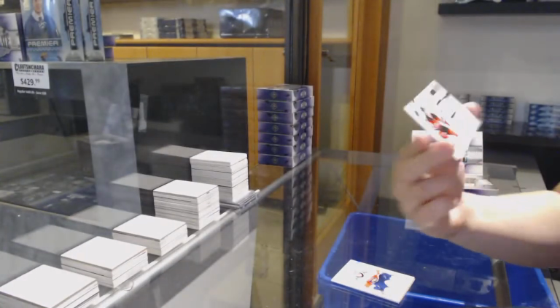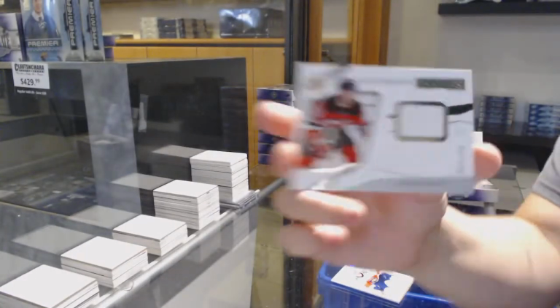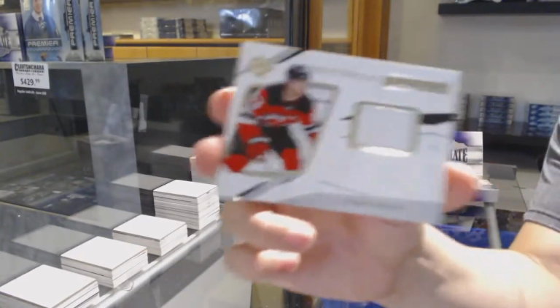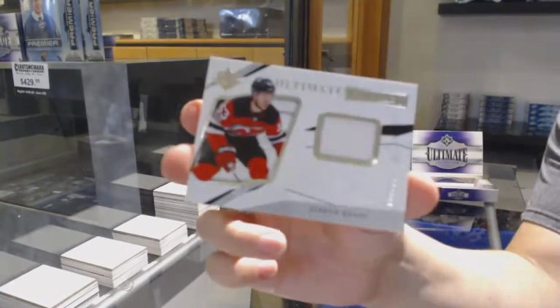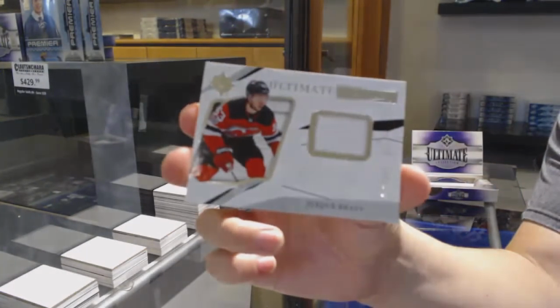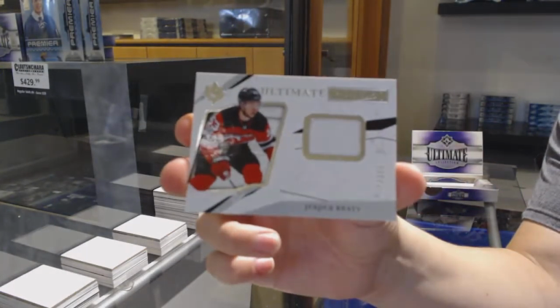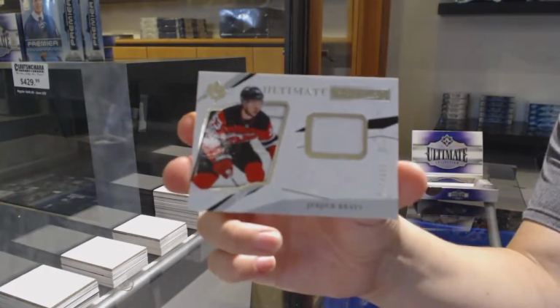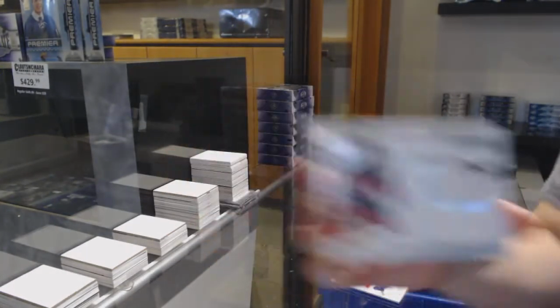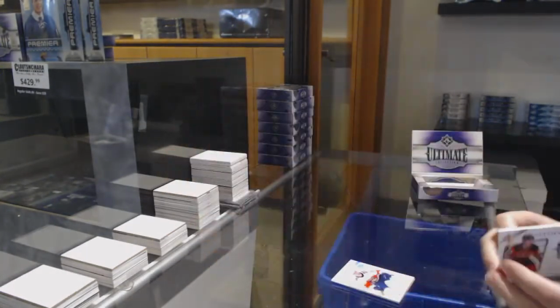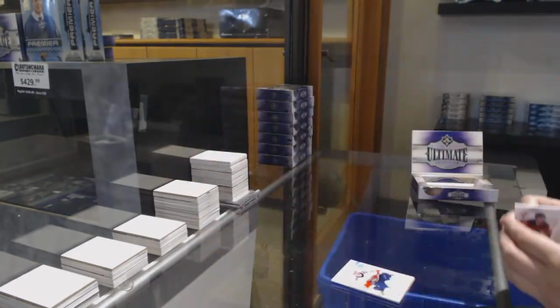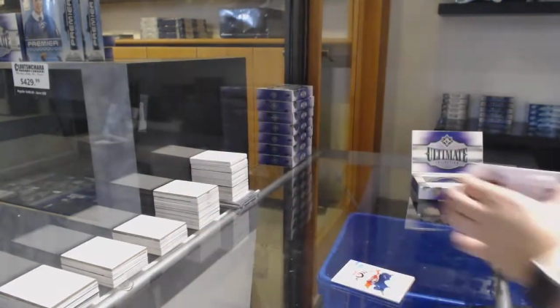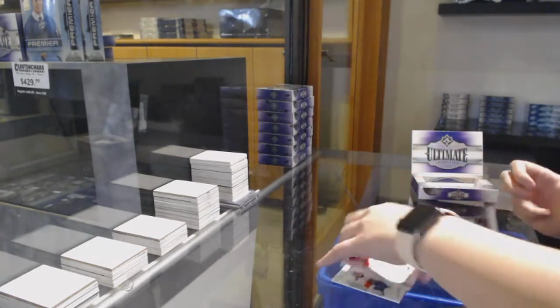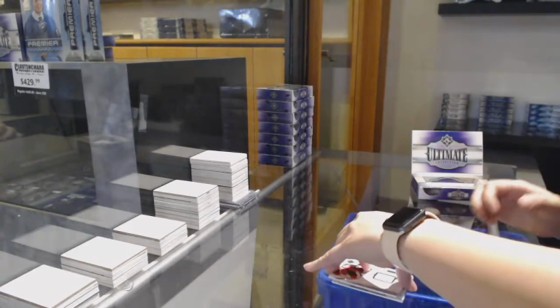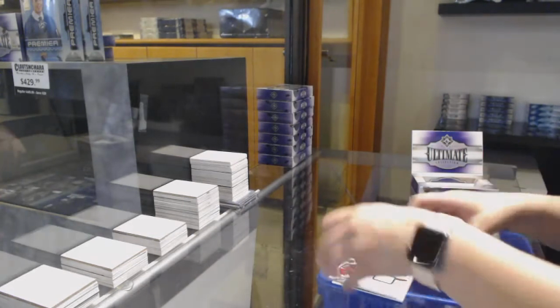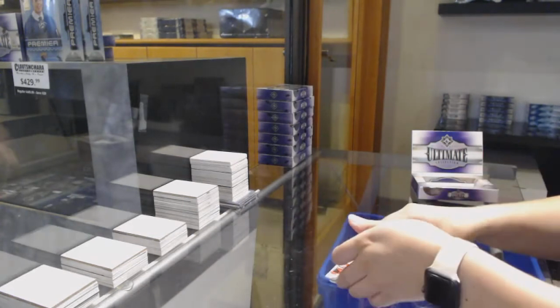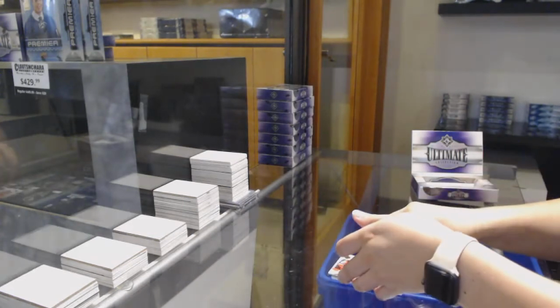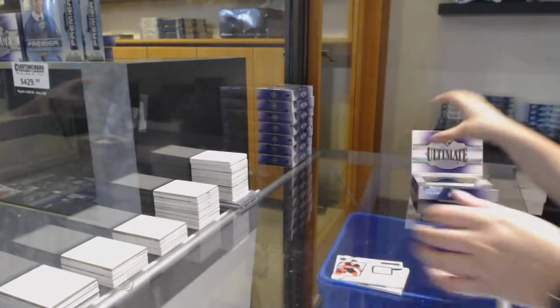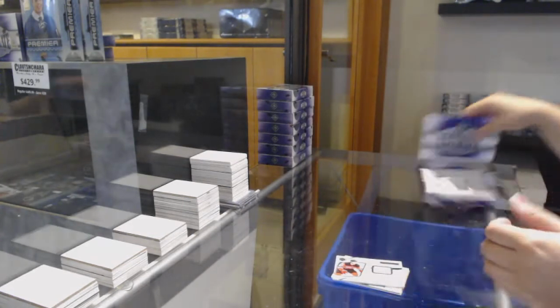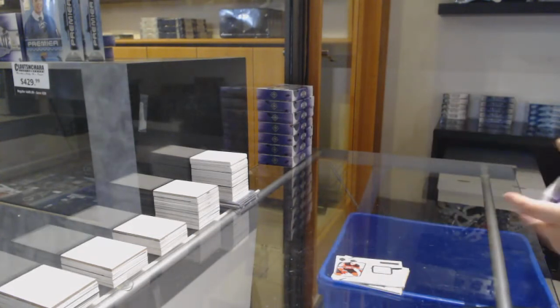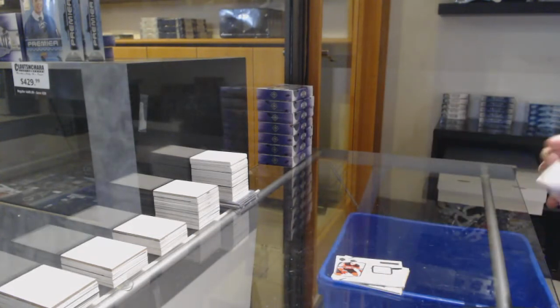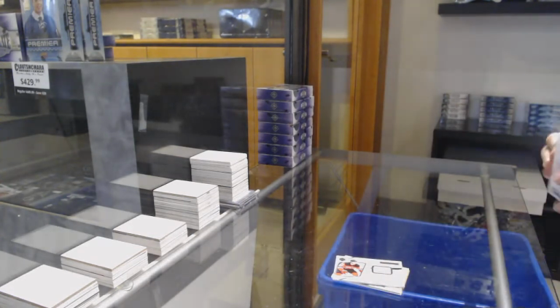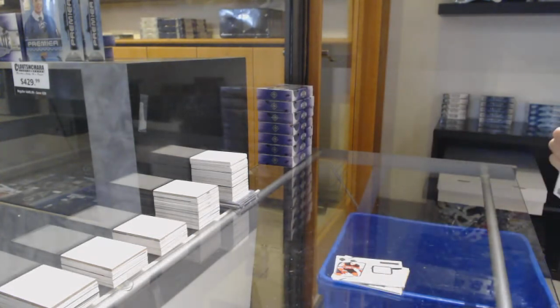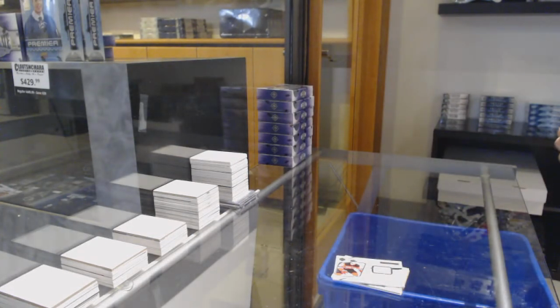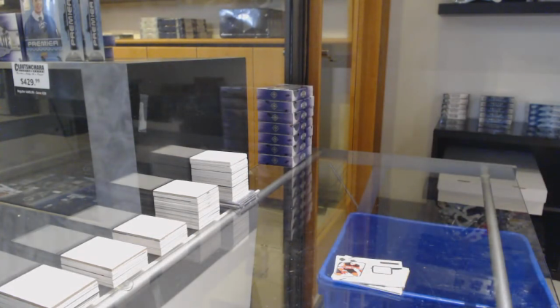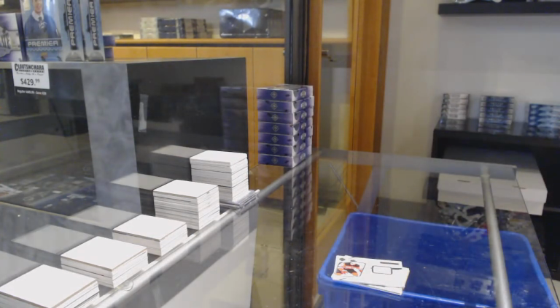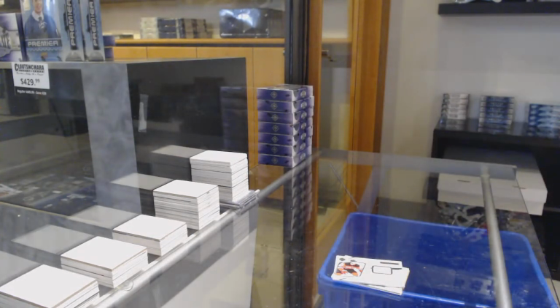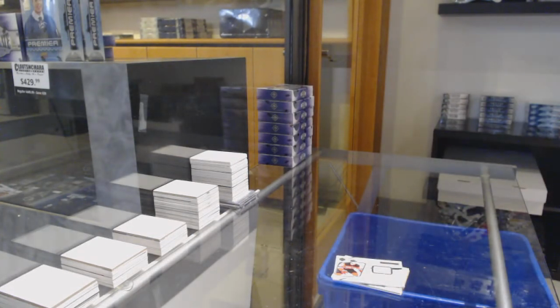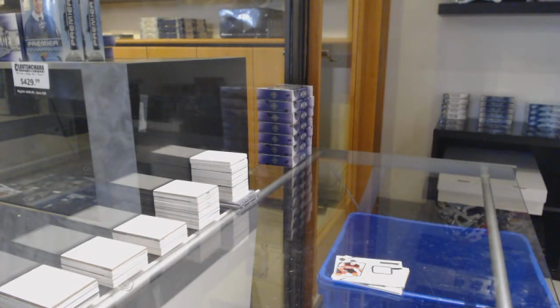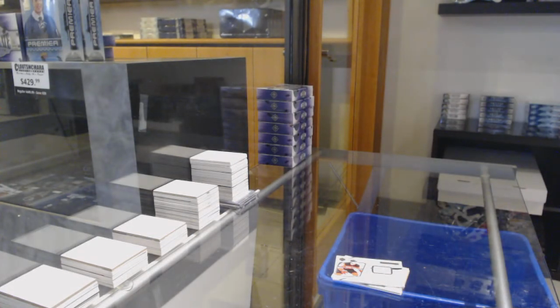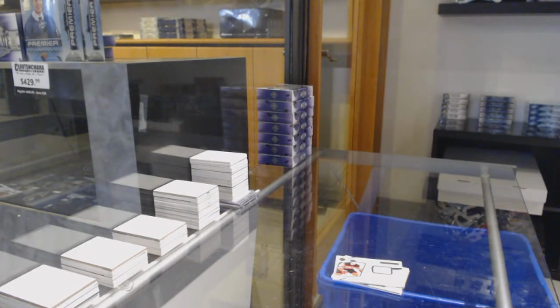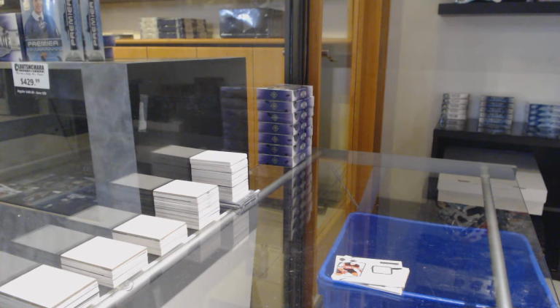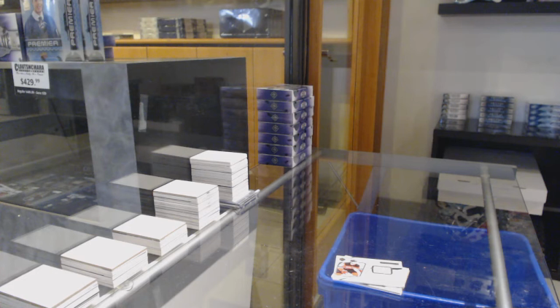And a rookie jersey numbered to 299 for New Jersey. Yeah, break over.